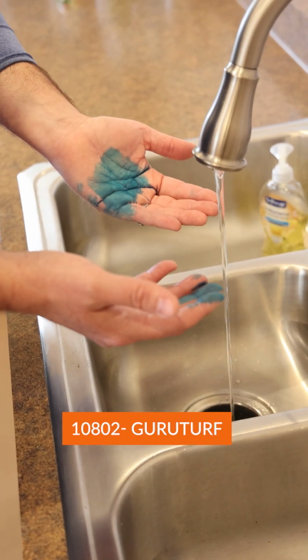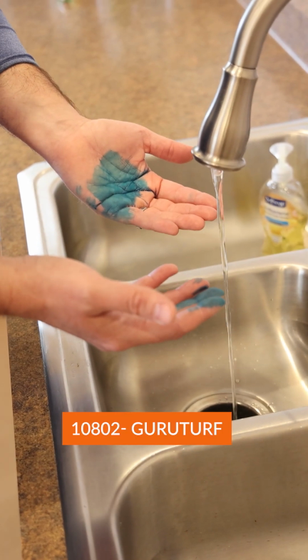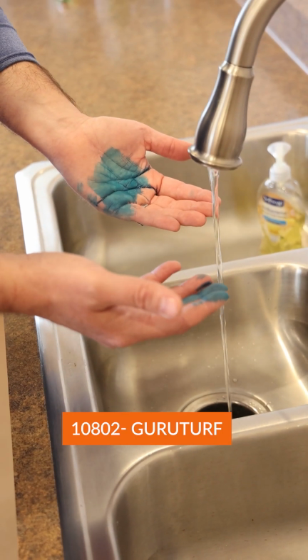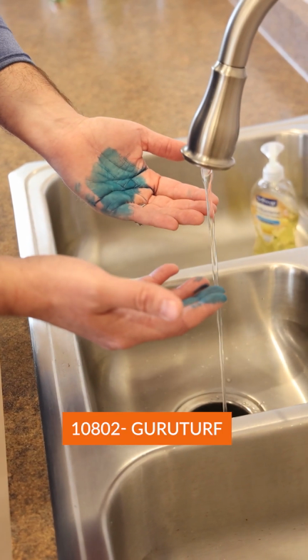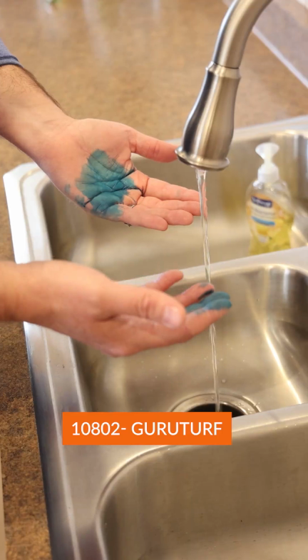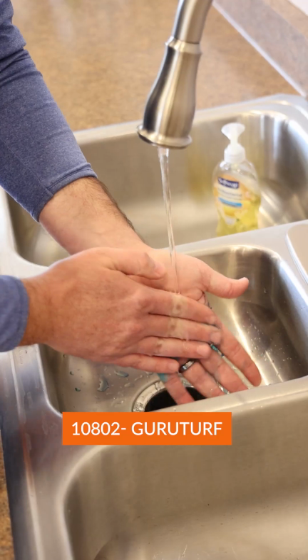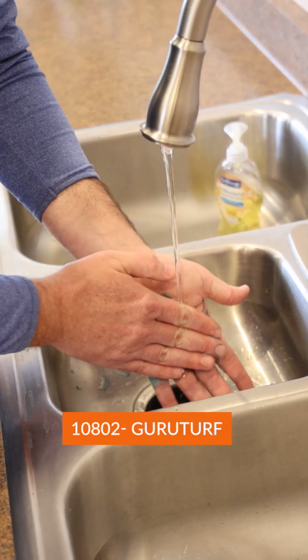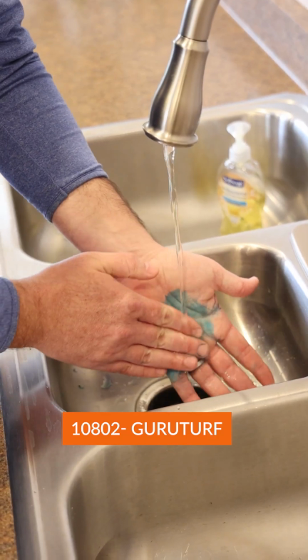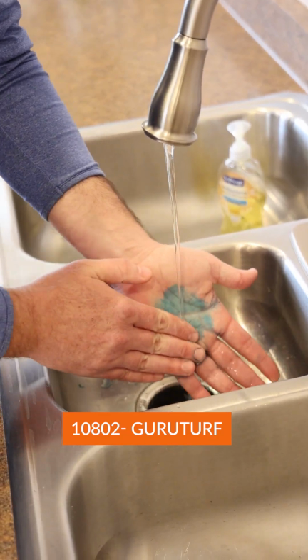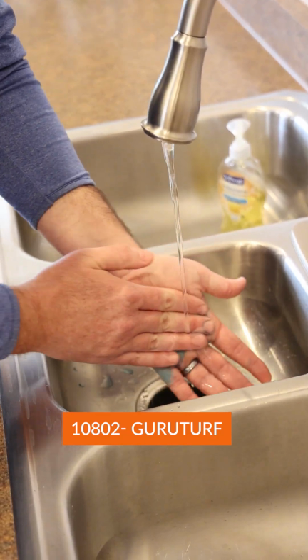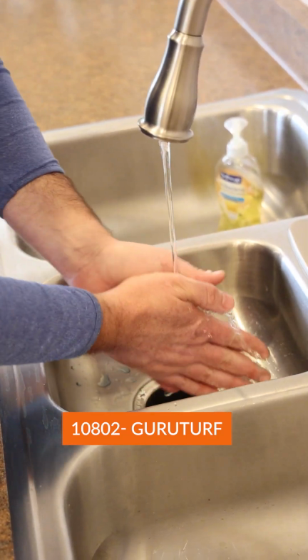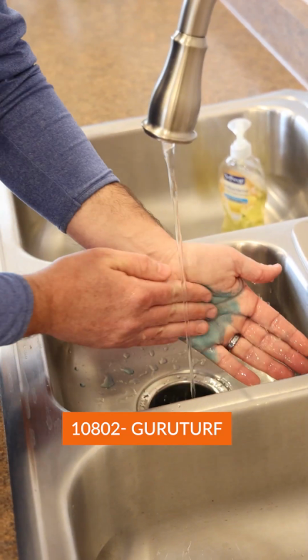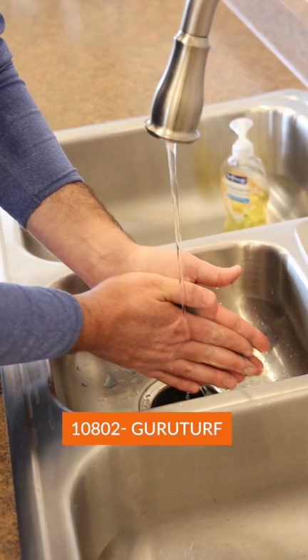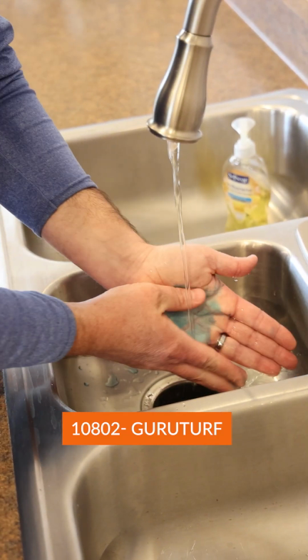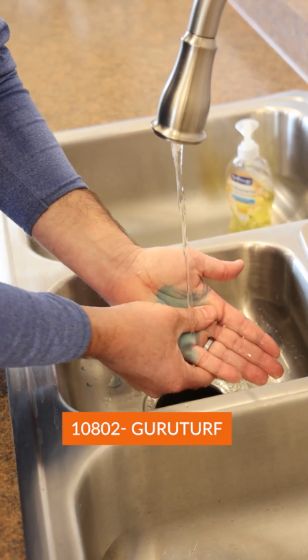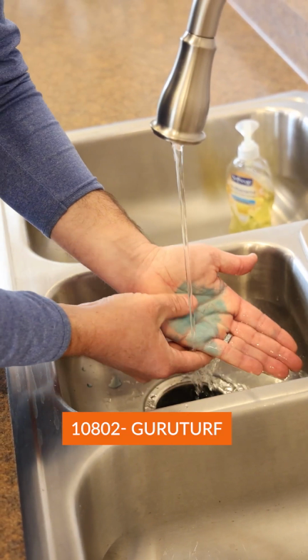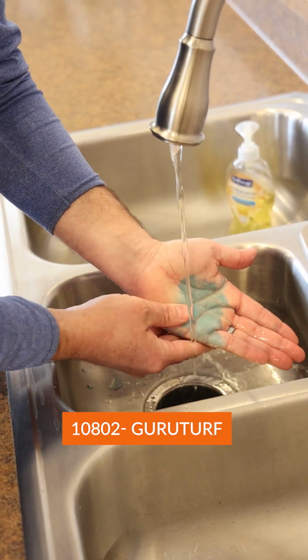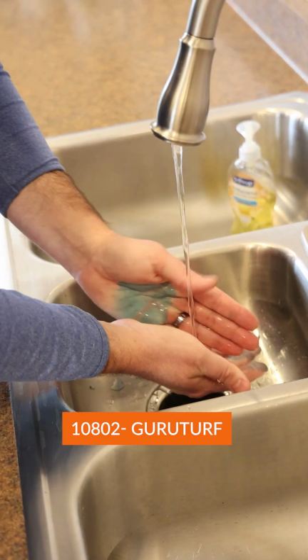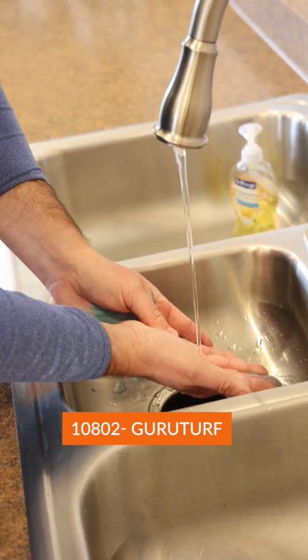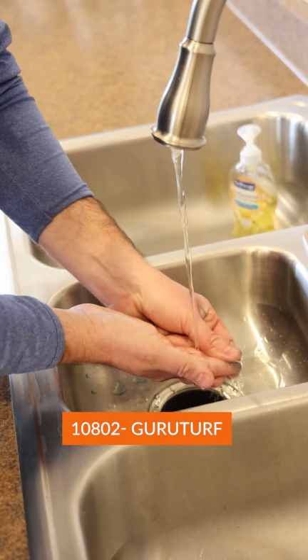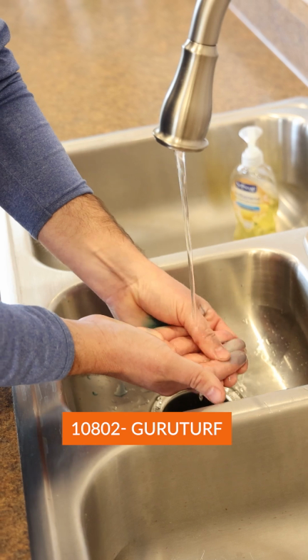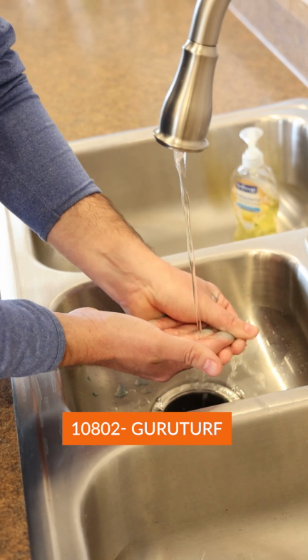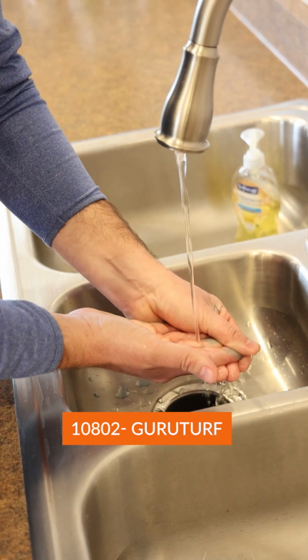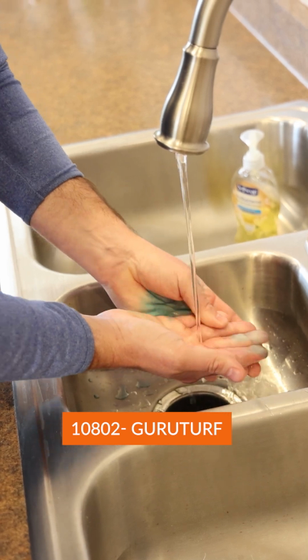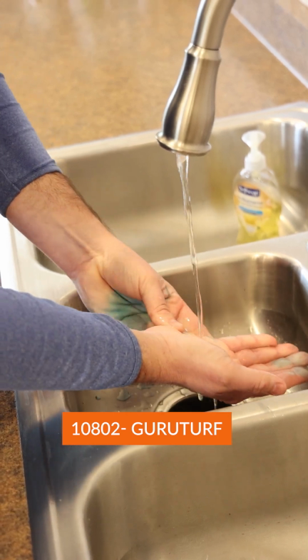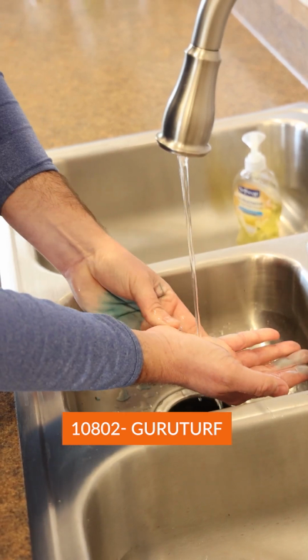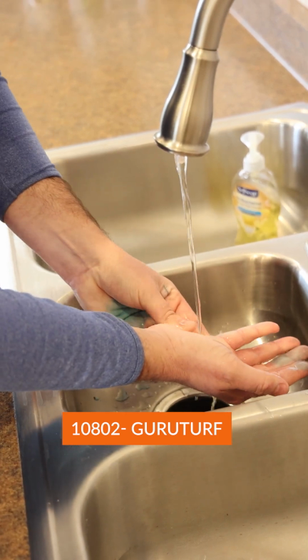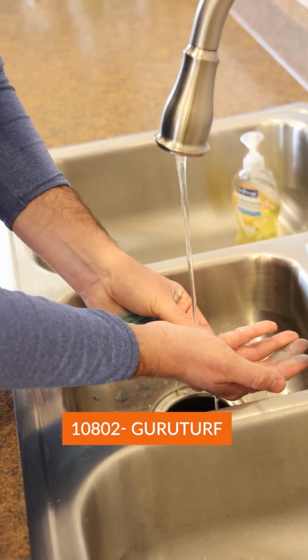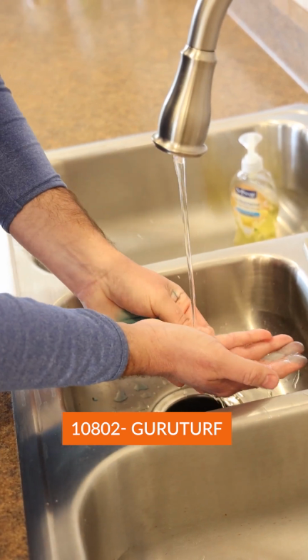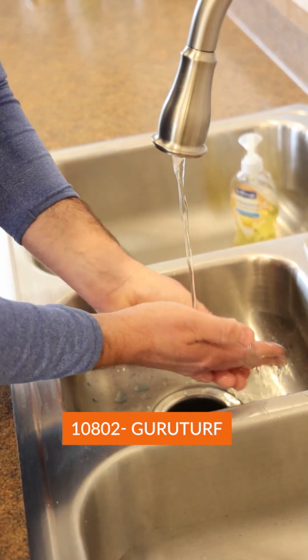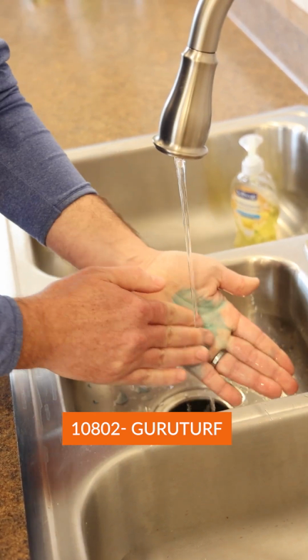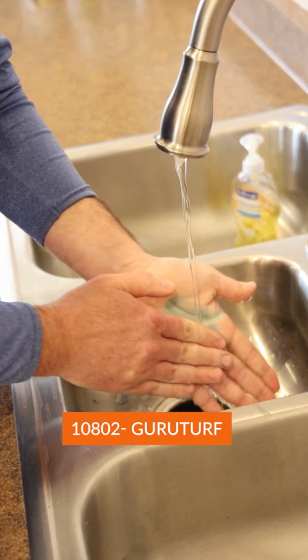Now it's time to get cleaned up. Rinse off anything that's going to straight come off, and already we're going to be way cleaner than we would be using a traditional spray pattern indicator.